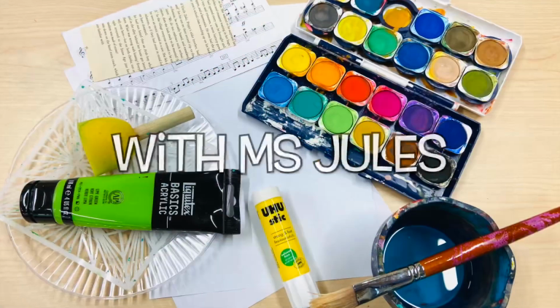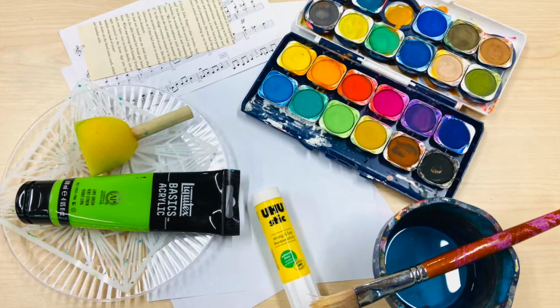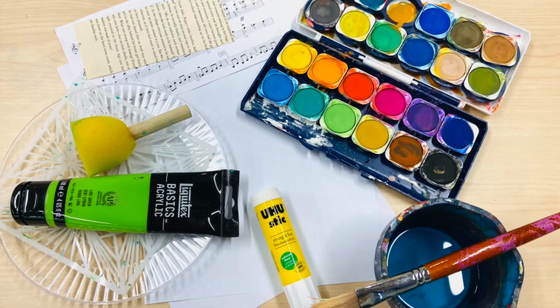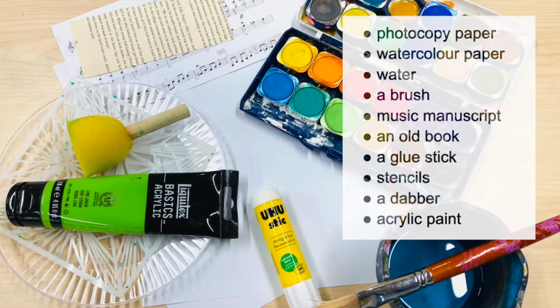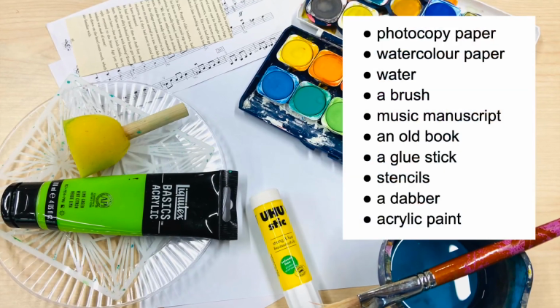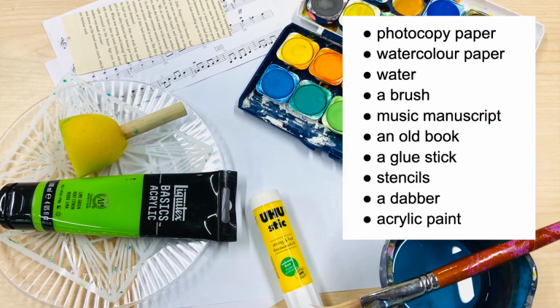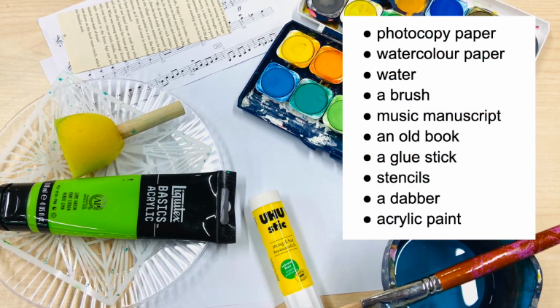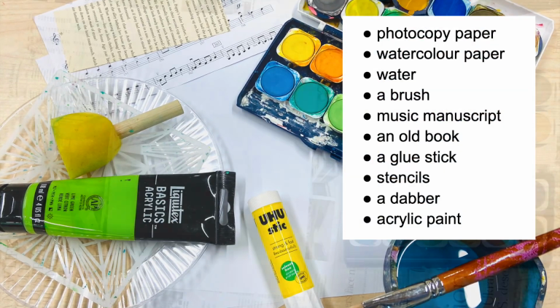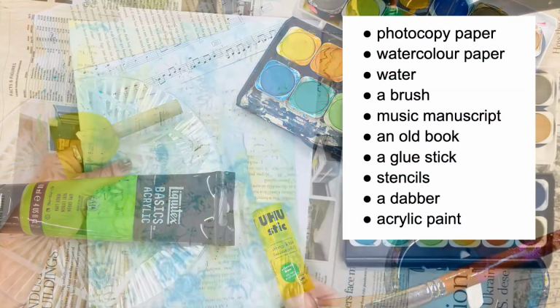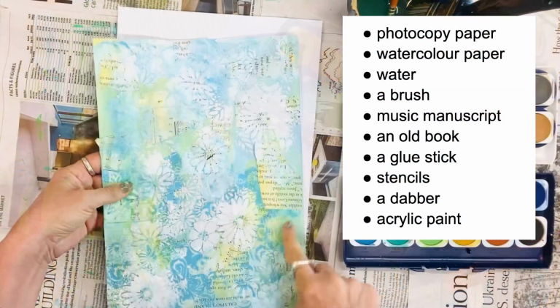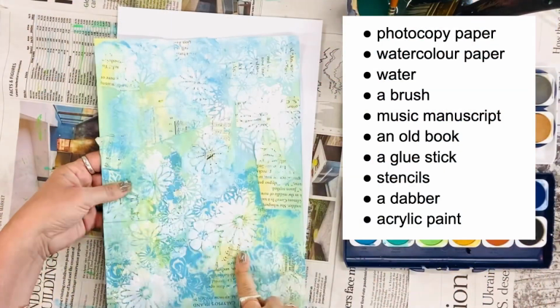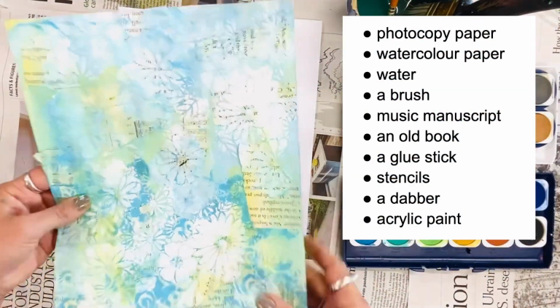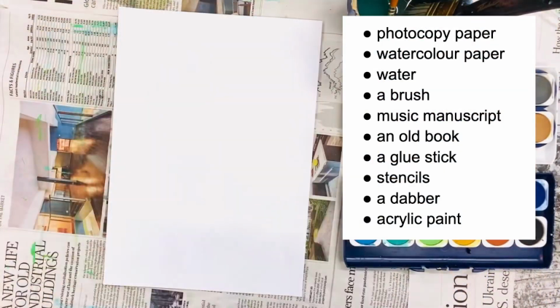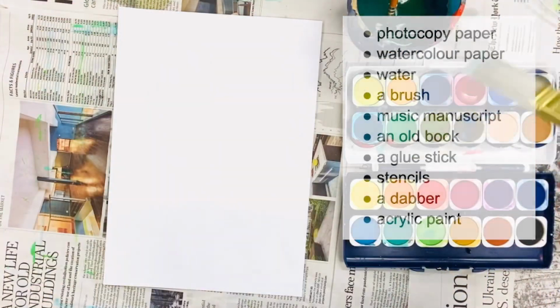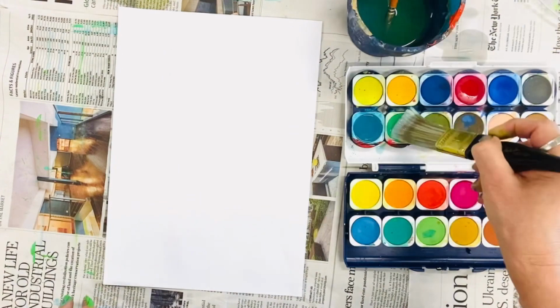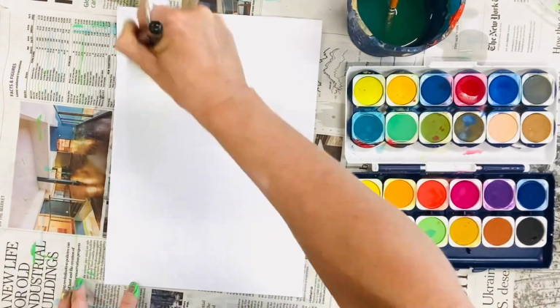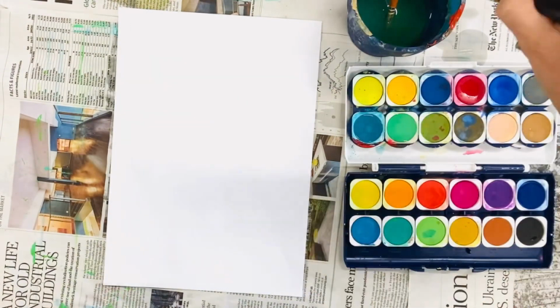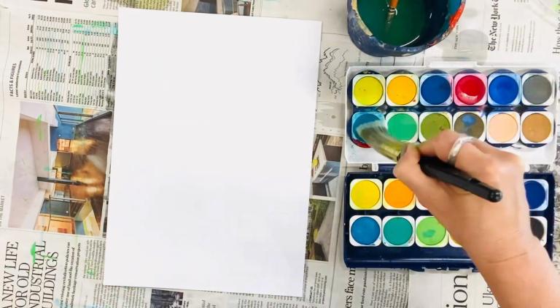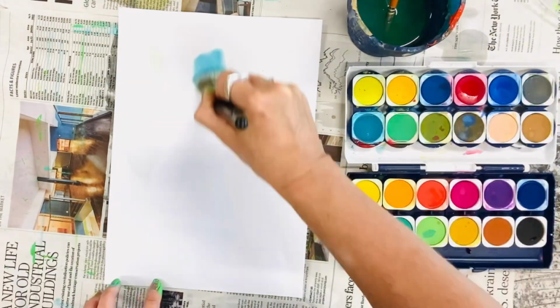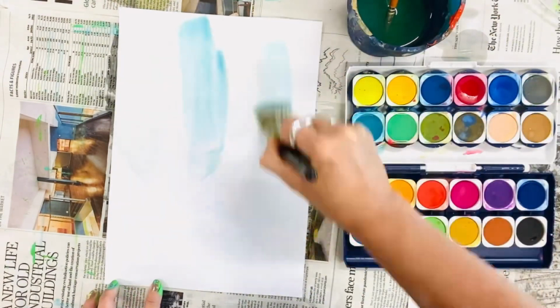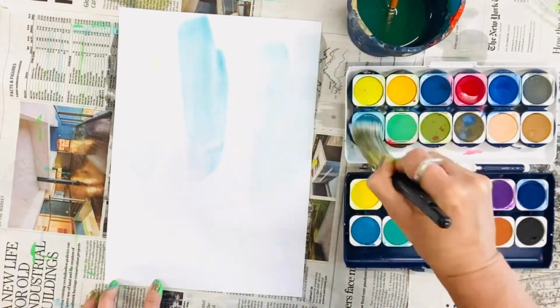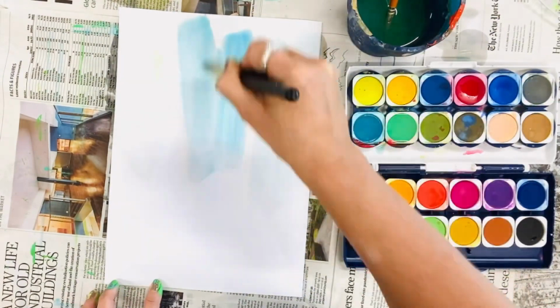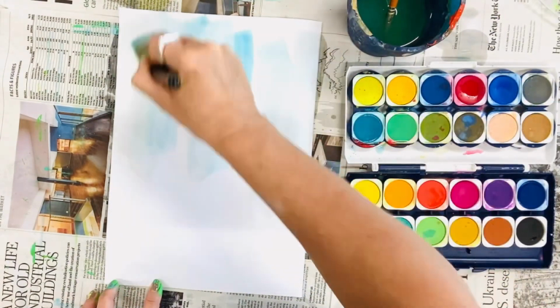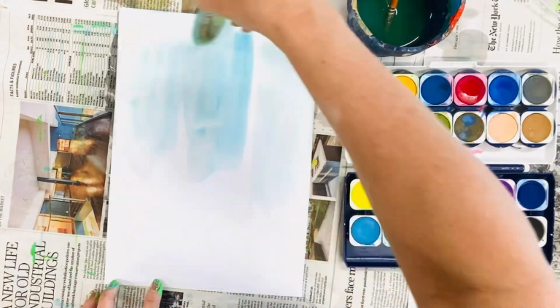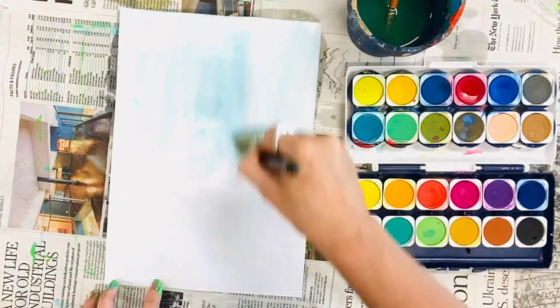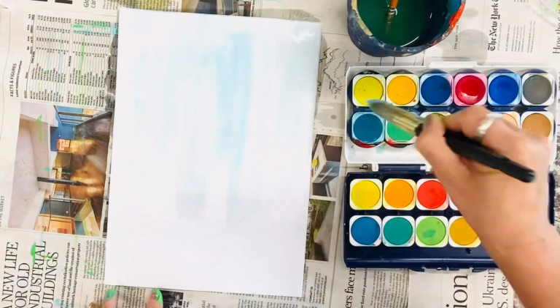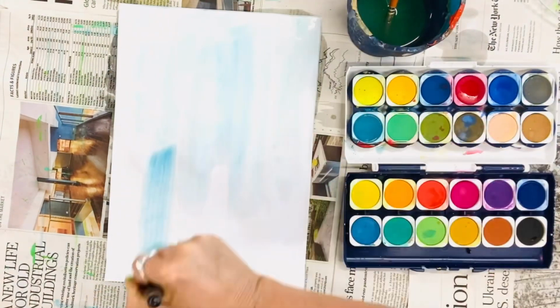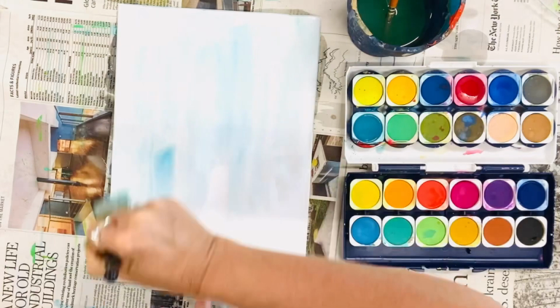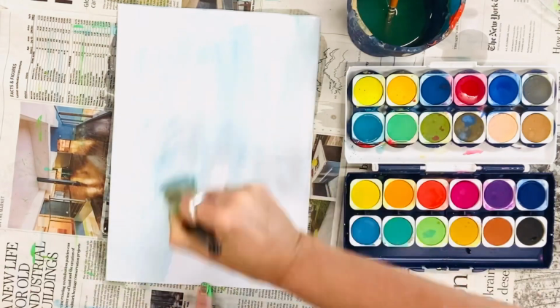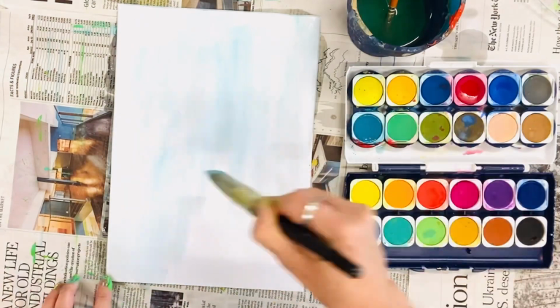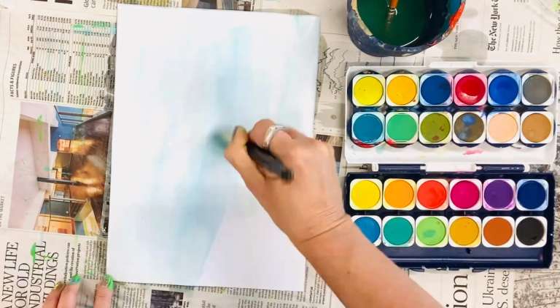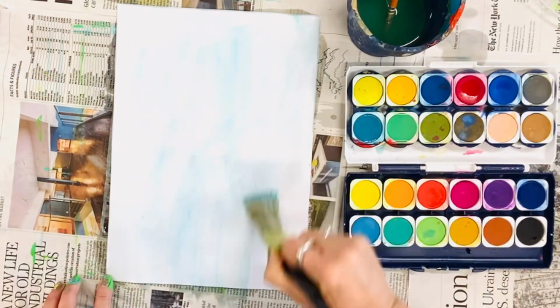Today we are creating collage paper using some musical manuscript and an old book thrown out by the library. We're going to start by using watercolour to create the background colour.